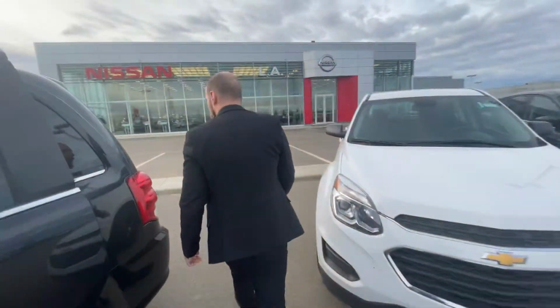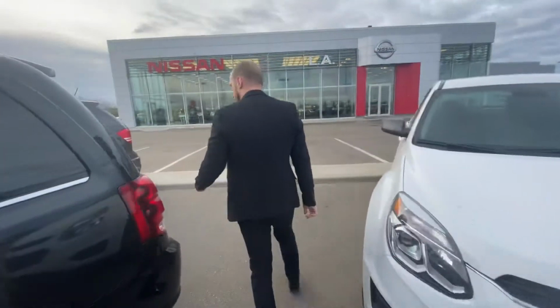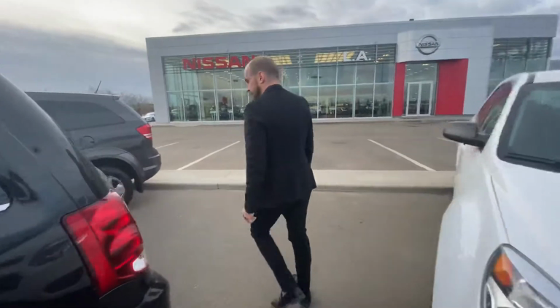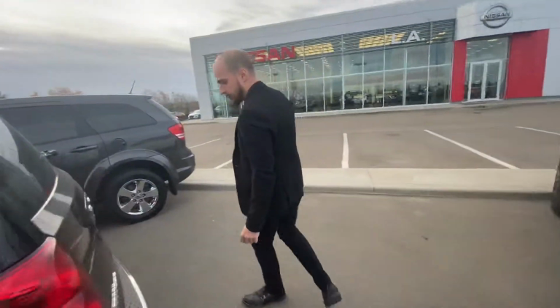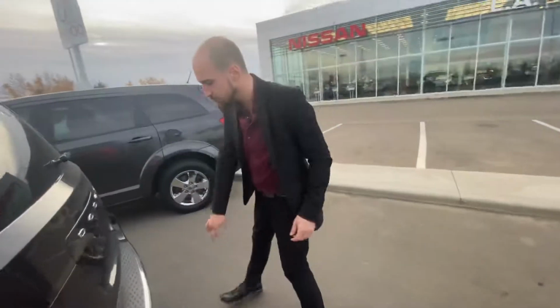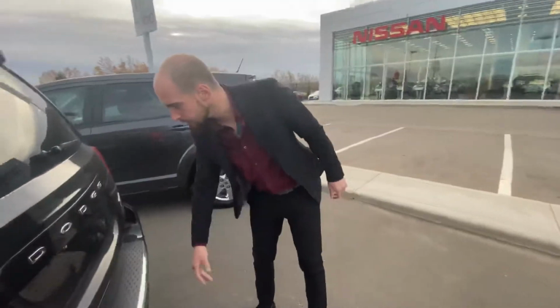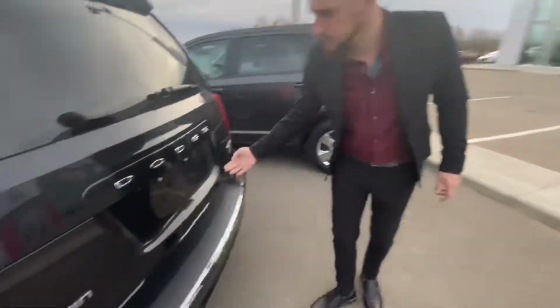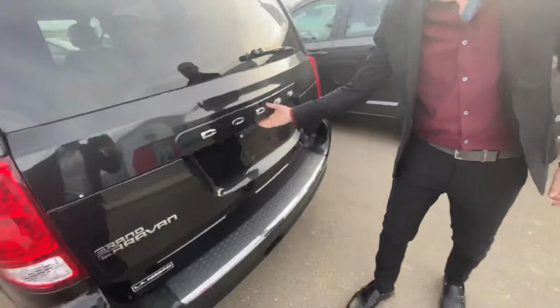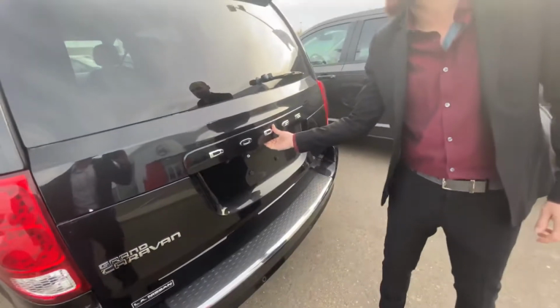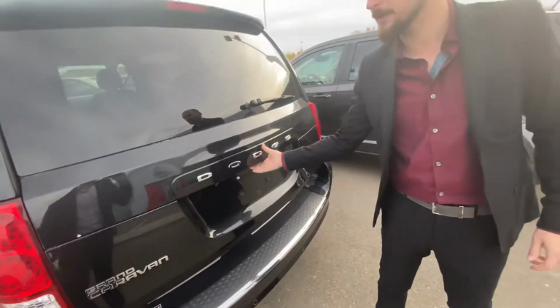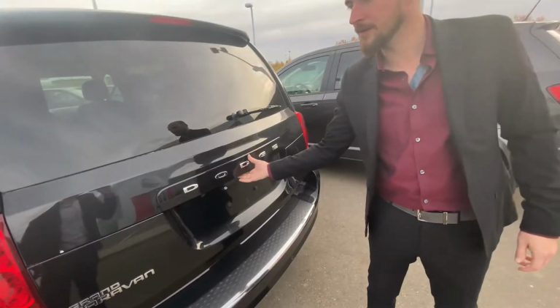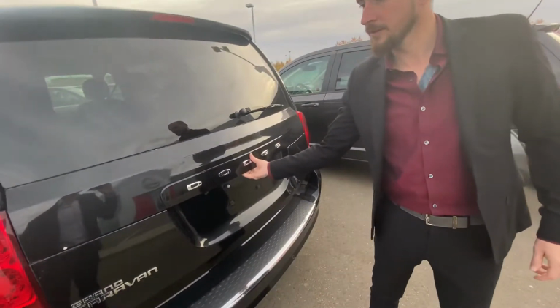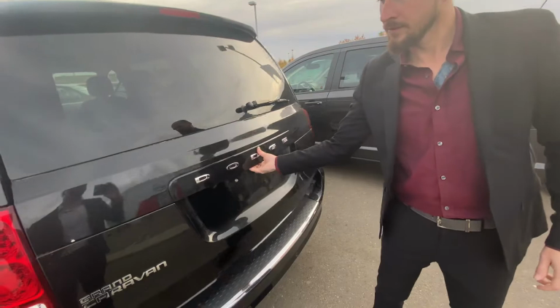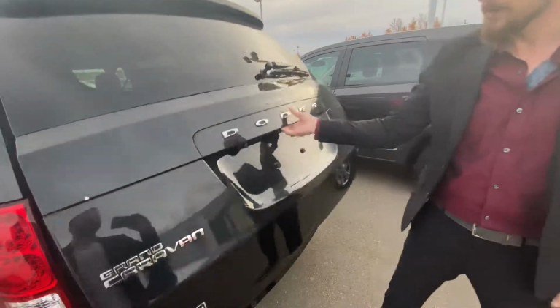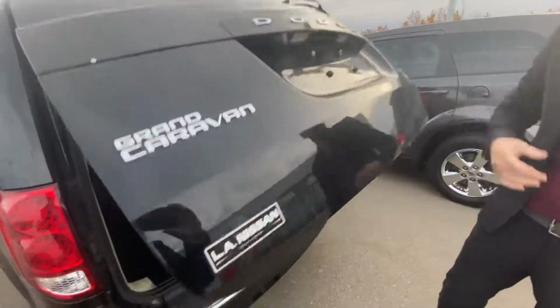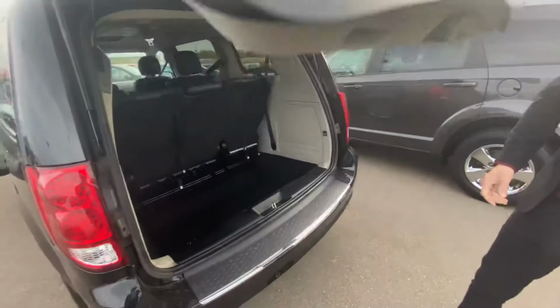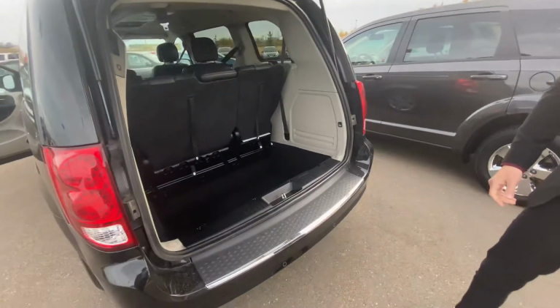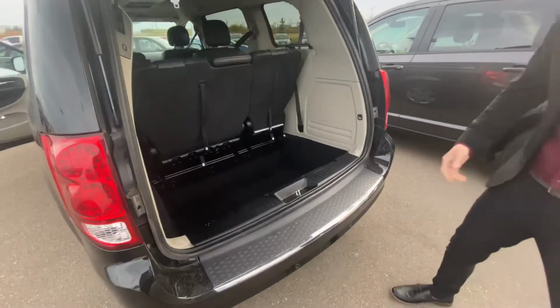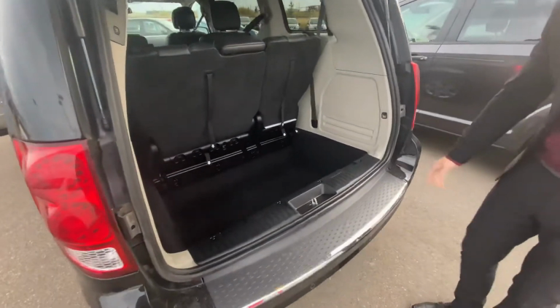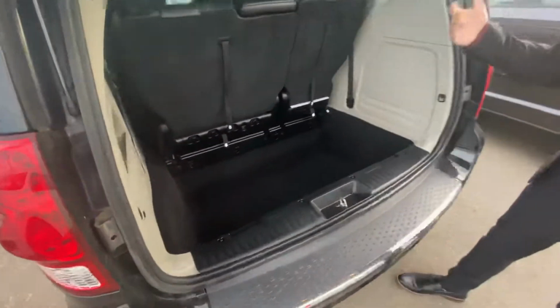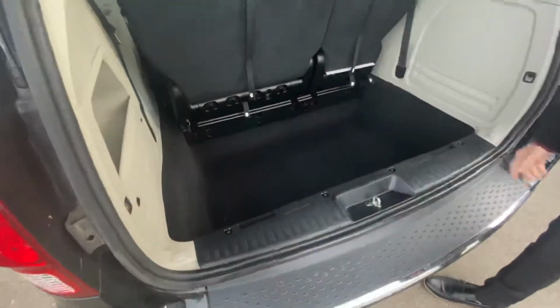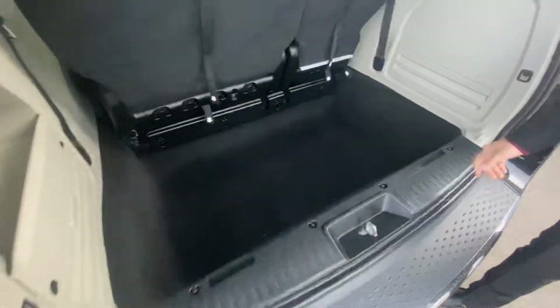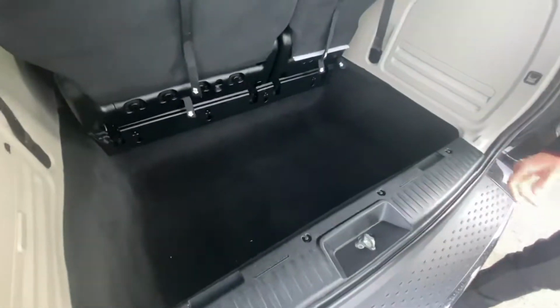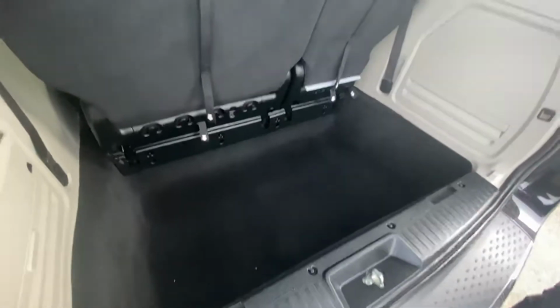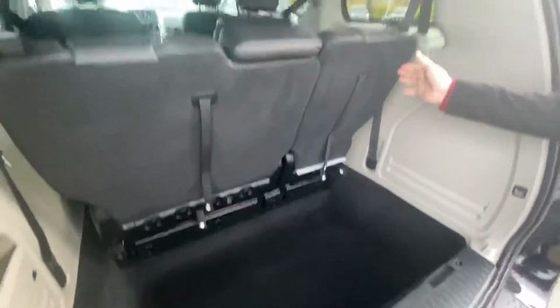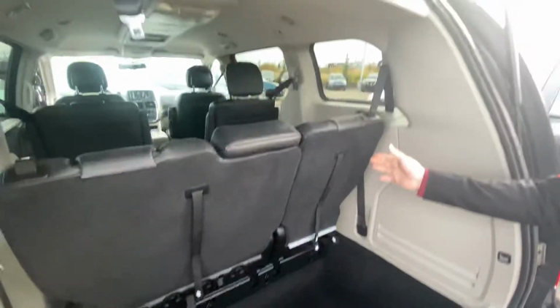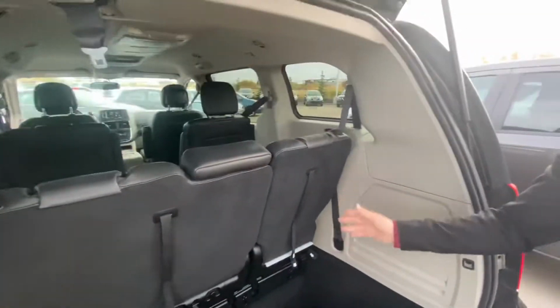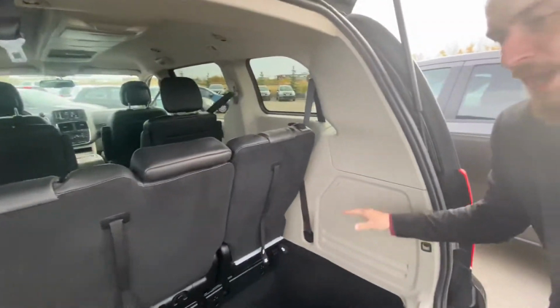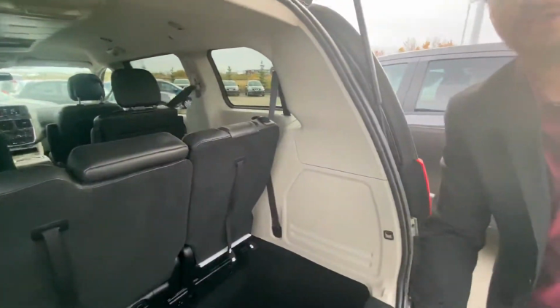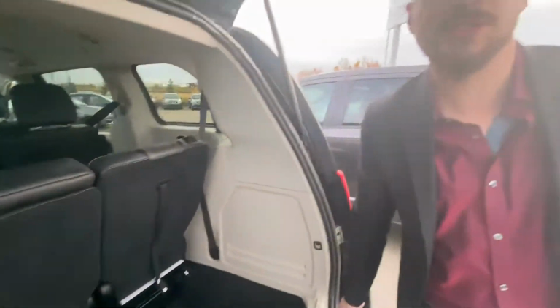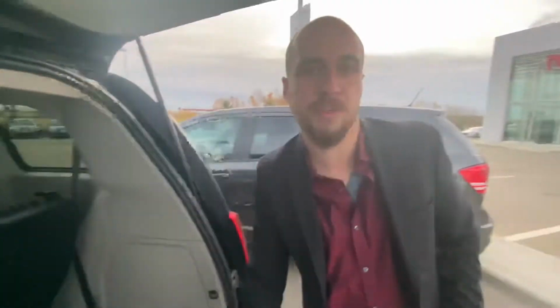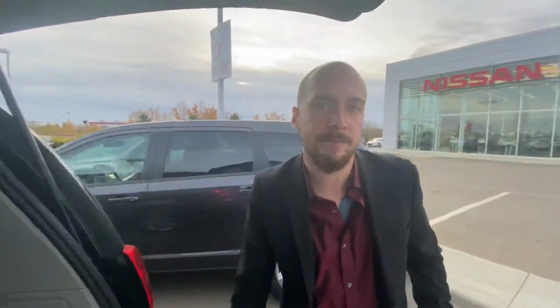And then on into the back here, we do have those rear park sensors which work in conjunction with the backup camera. Opening up our cargo space, that beautiful Stow 'n Go system so you can drop that third row of seats or have an extra little bit of storage if need be.